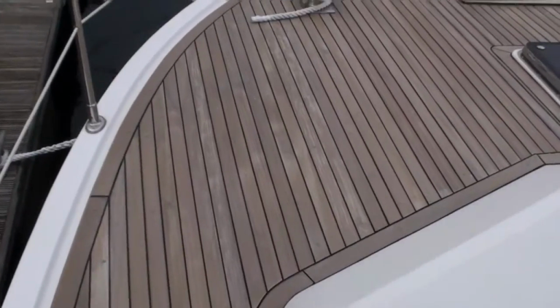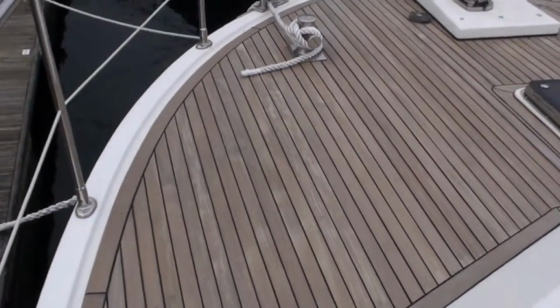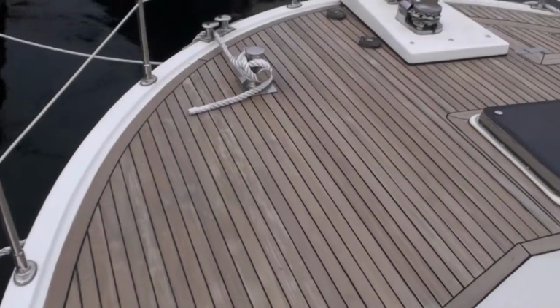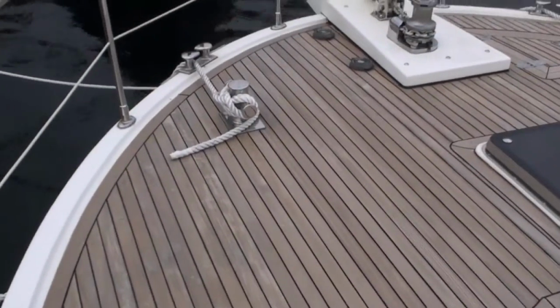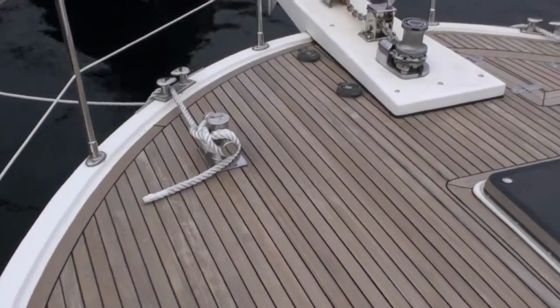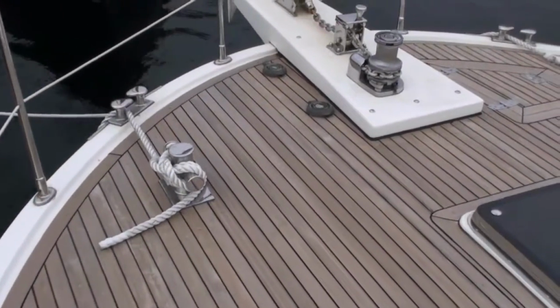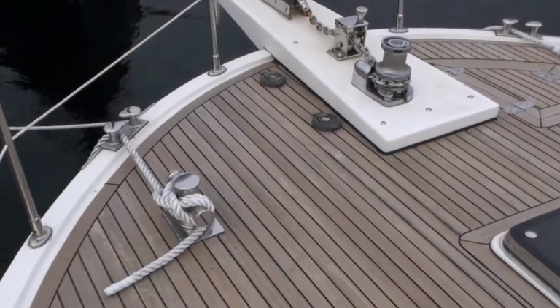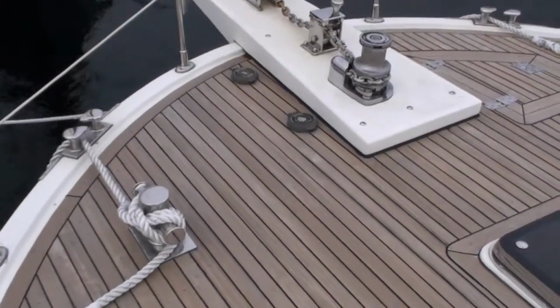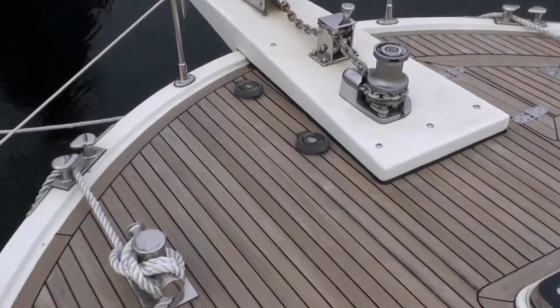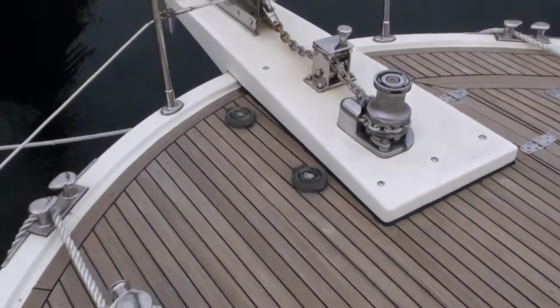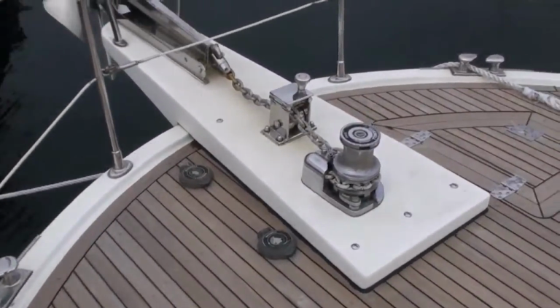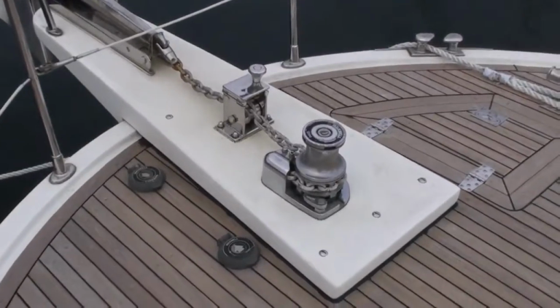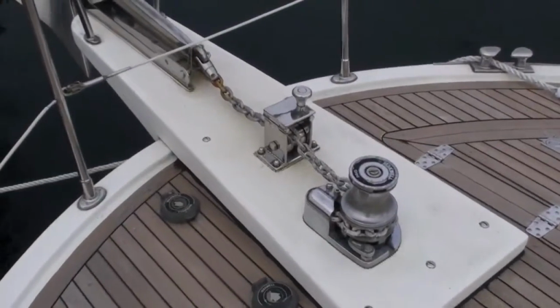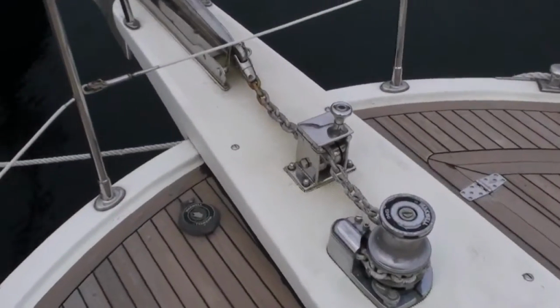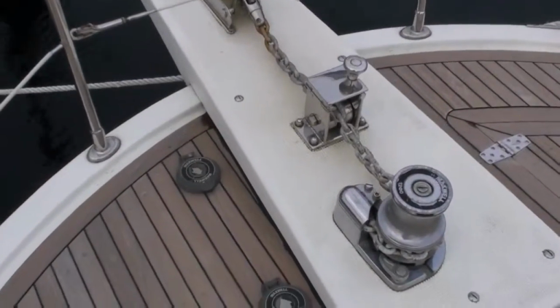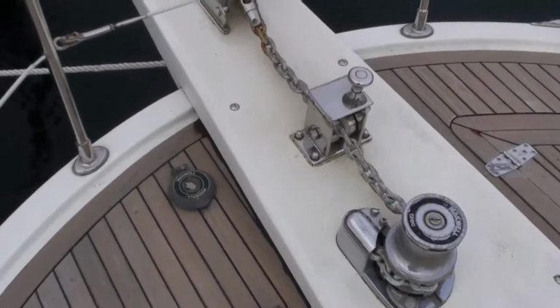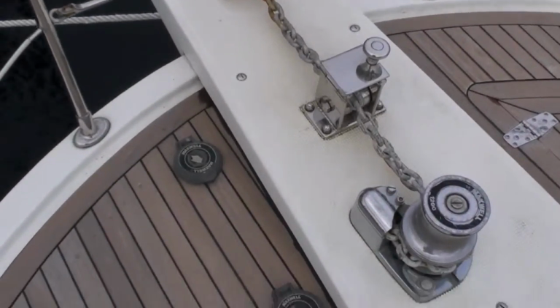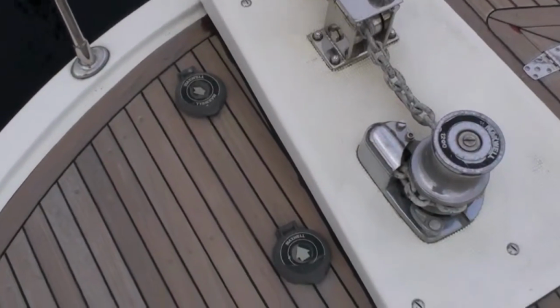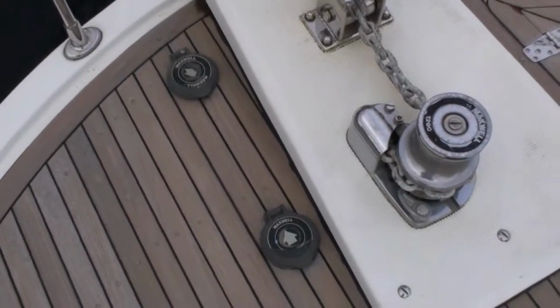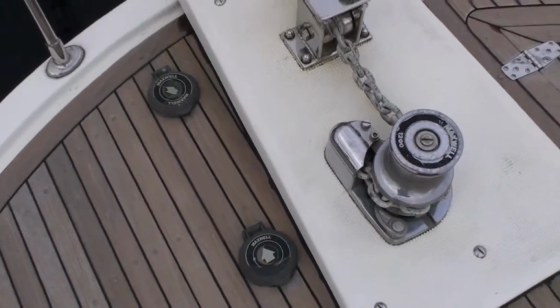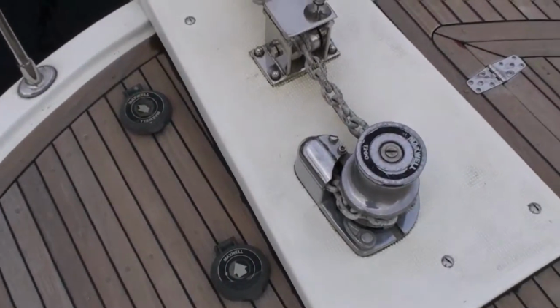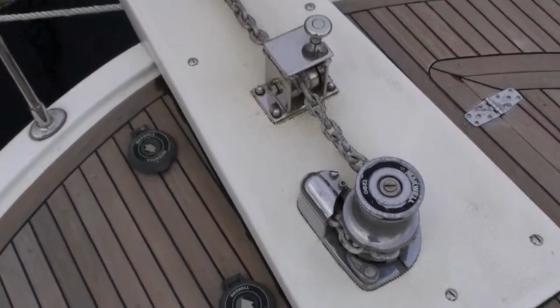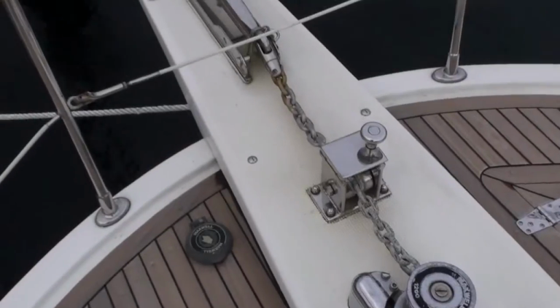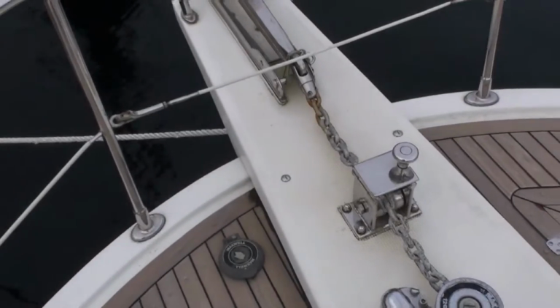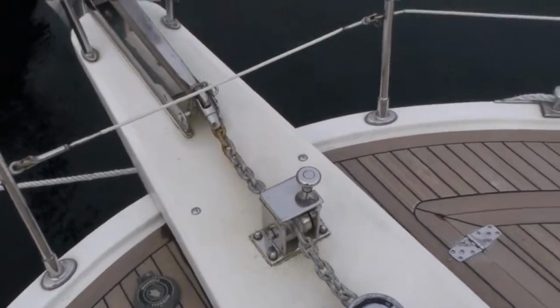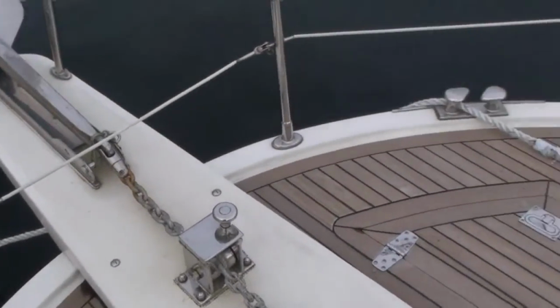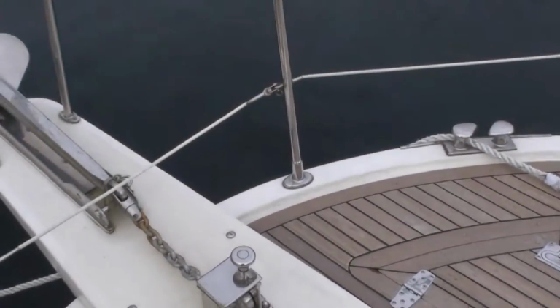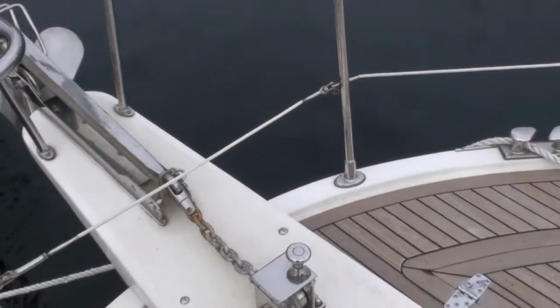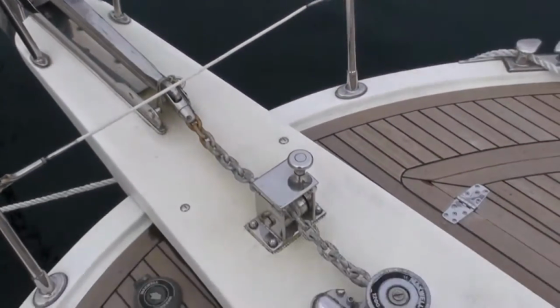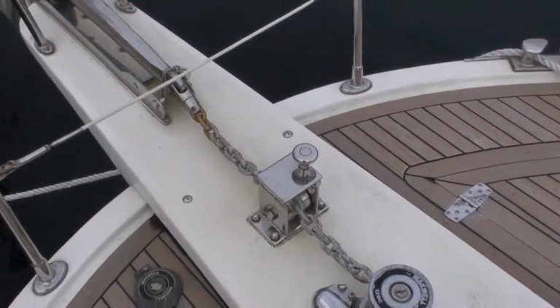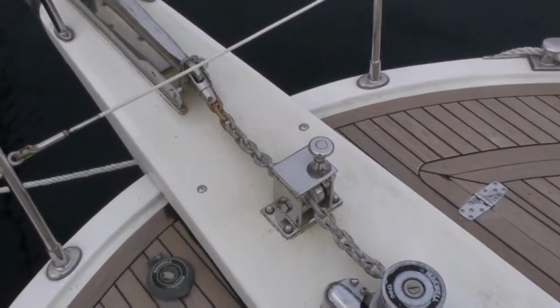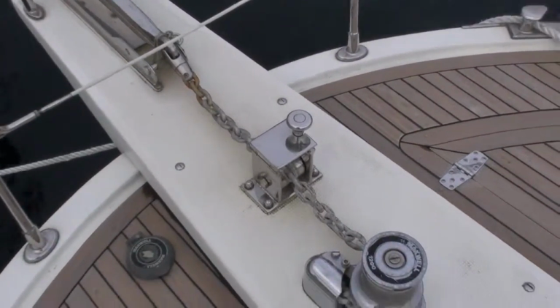Looking forward onto the foredeck — very substantial deck gear. We've got the foot switches for the windlass control, and obviously windlass controls by remote at the helms as well.